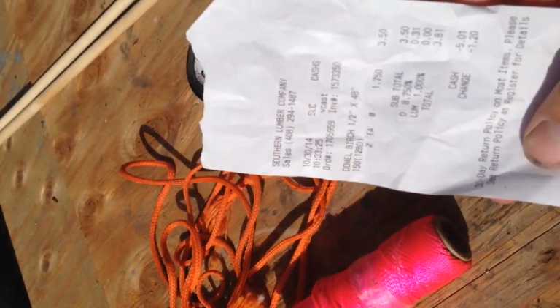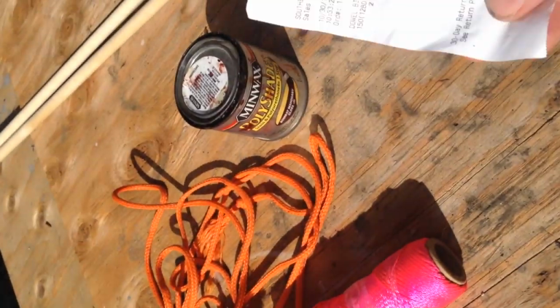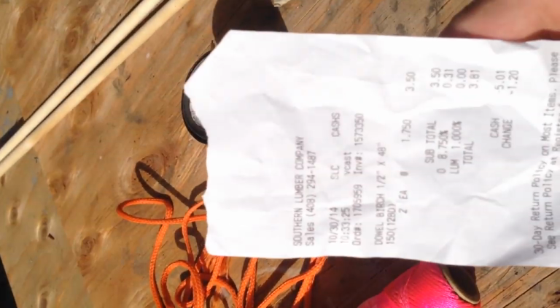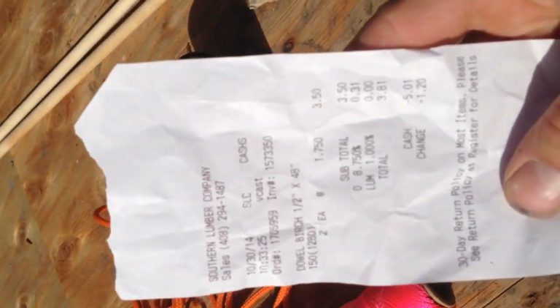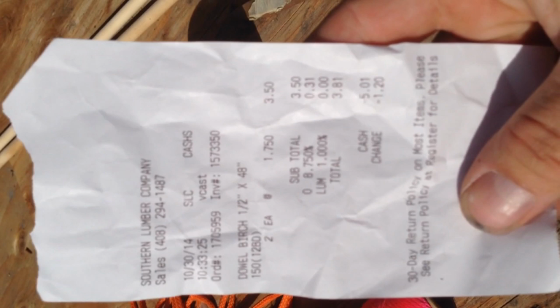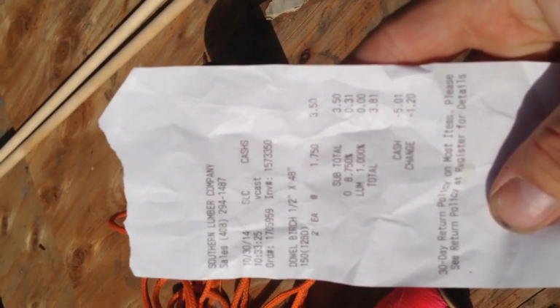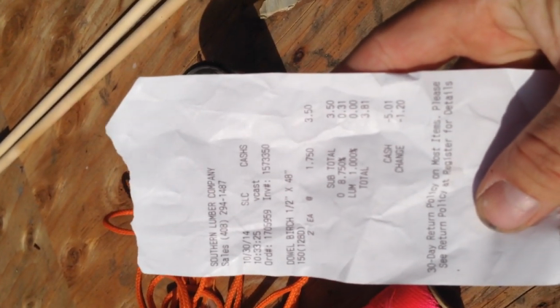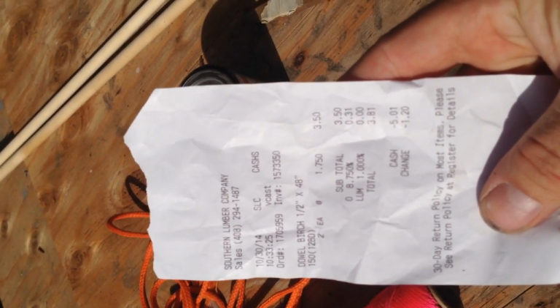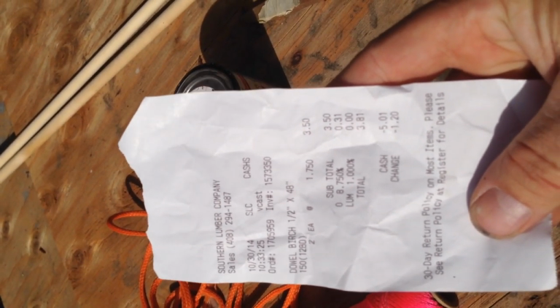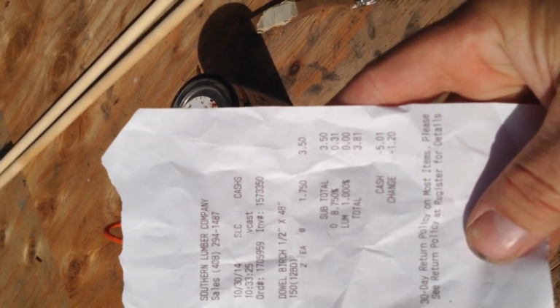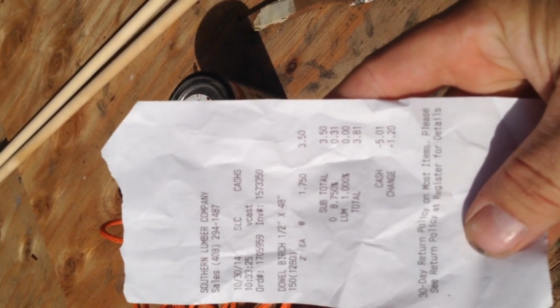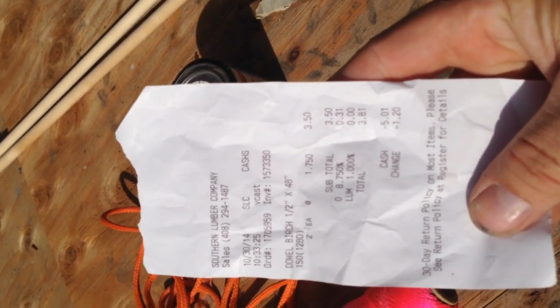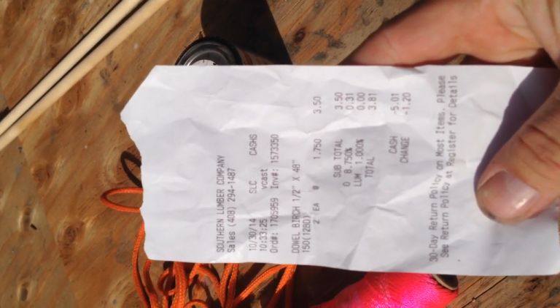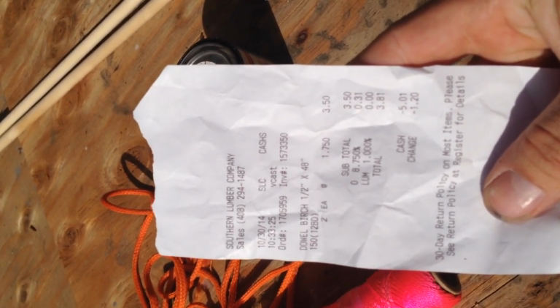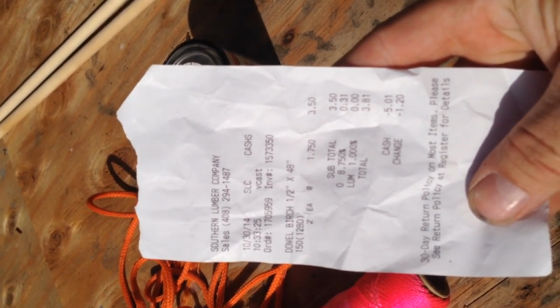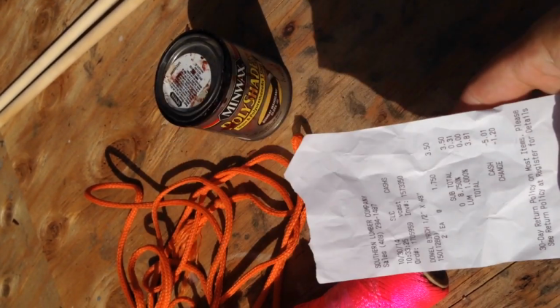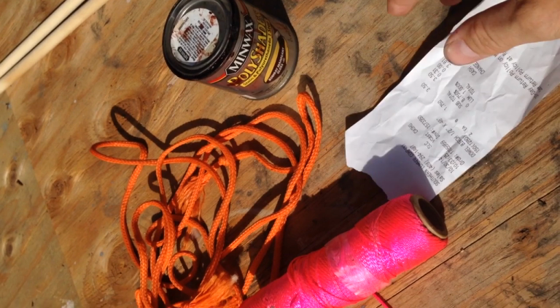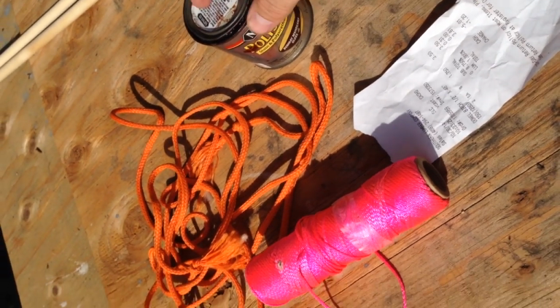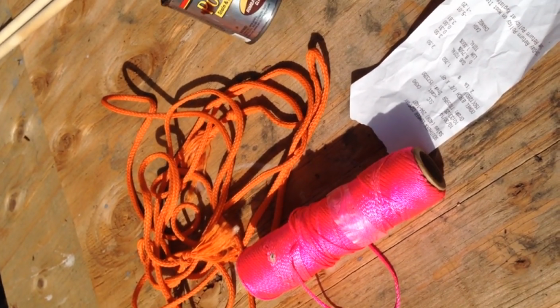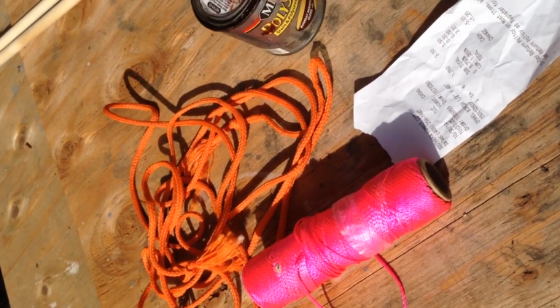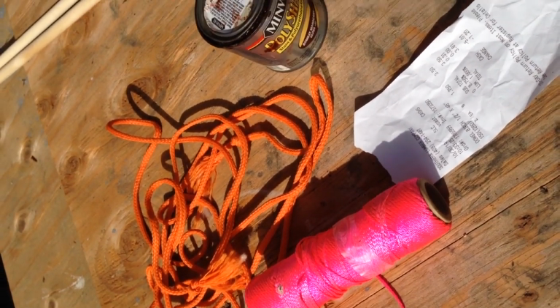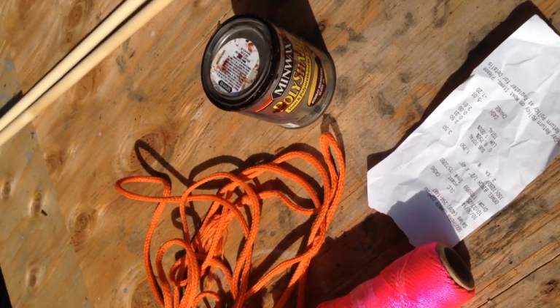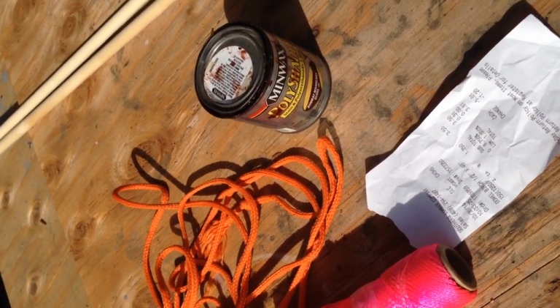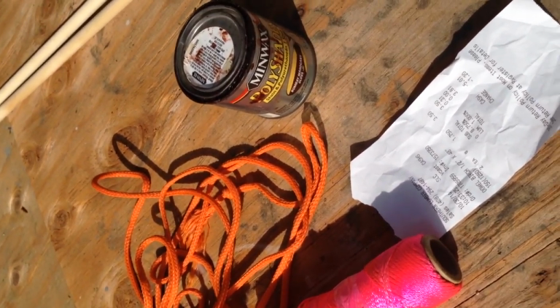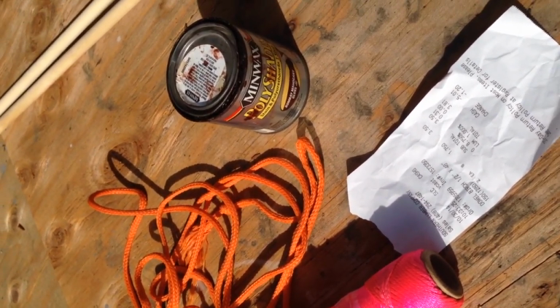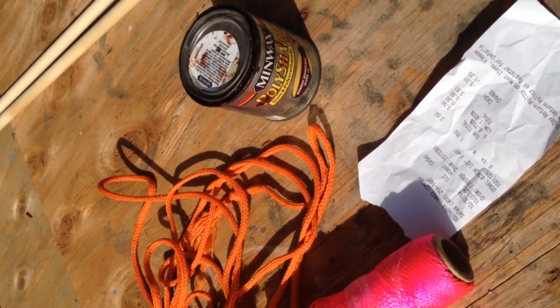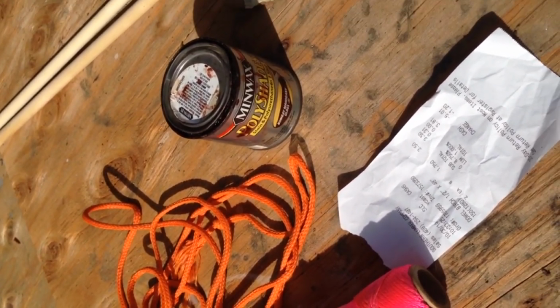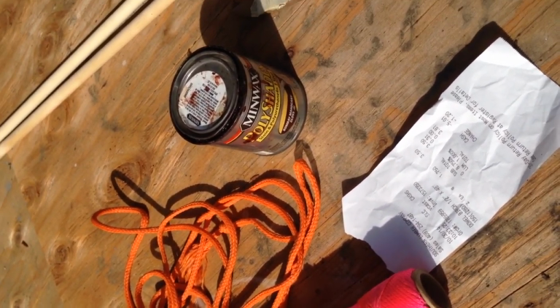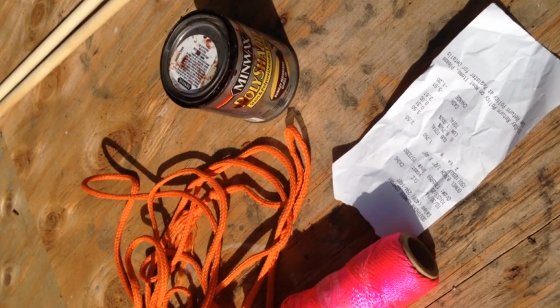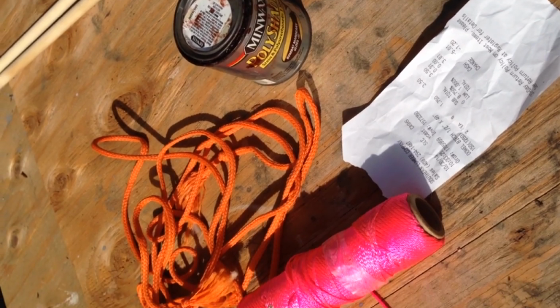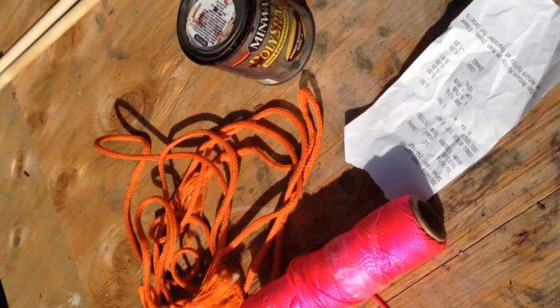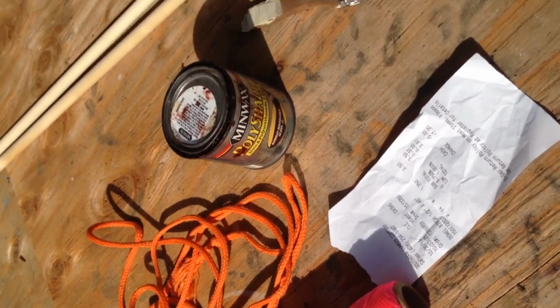The dowels are cheap — they're only two bucks each — and I'm using some stain I had in the garage. So I'm going to stain them and then get back to you and we'll tie a knot.